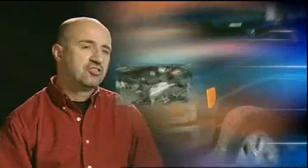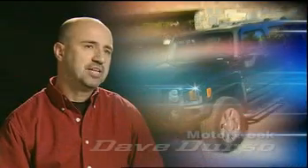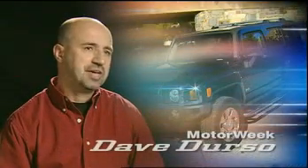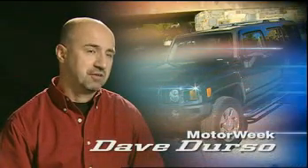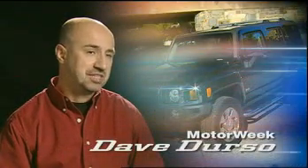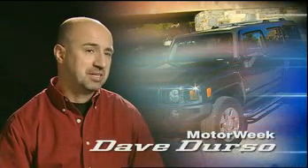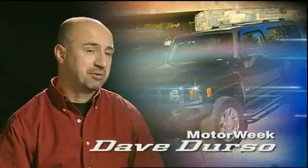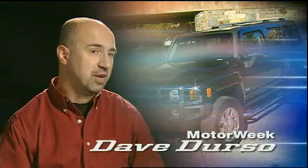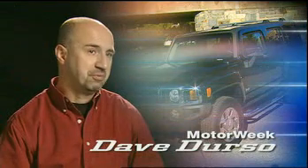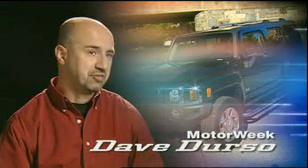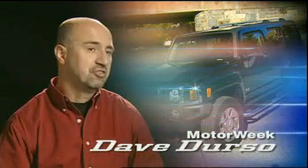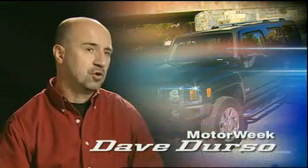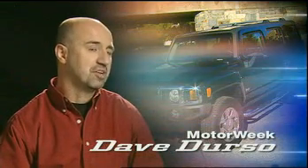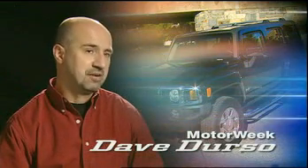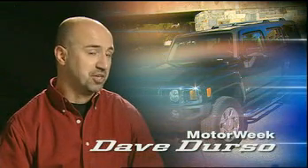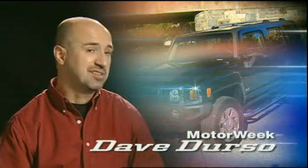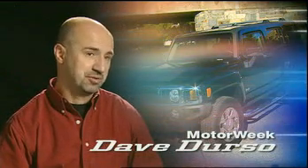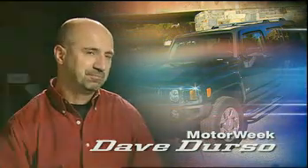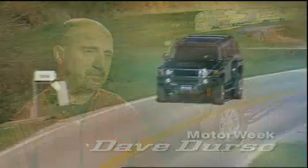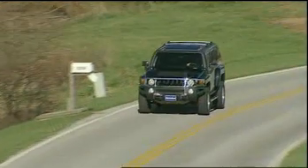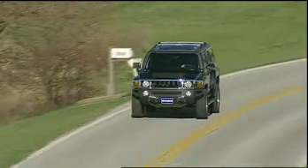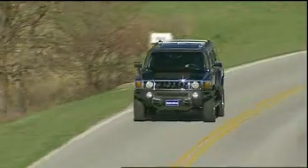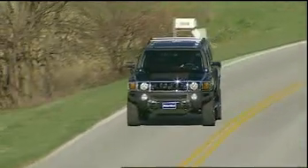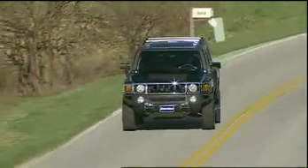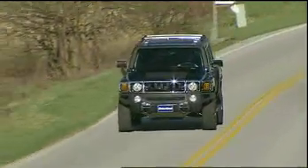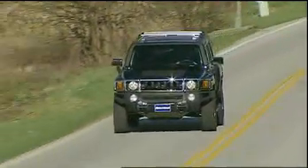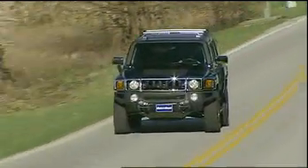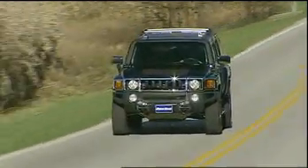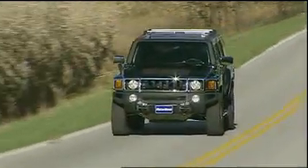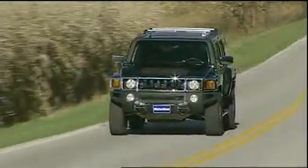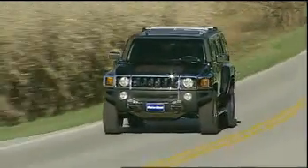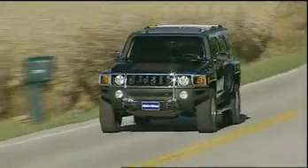The new H3X offers a customized appearance right from the factory — there's no reason to go aftermarket with this Hummer. The Hummer H3X is already in showrooms starting at about $39,000.